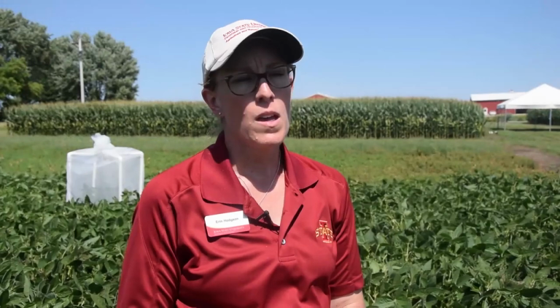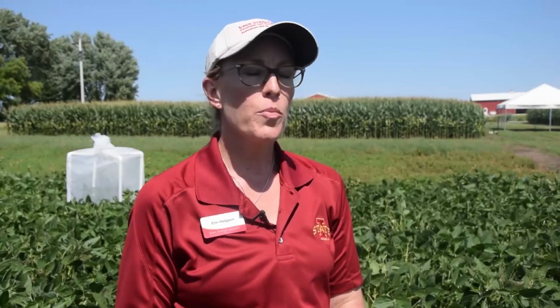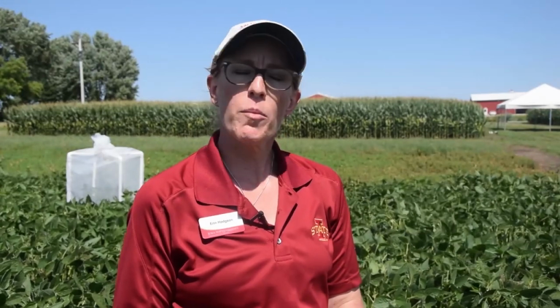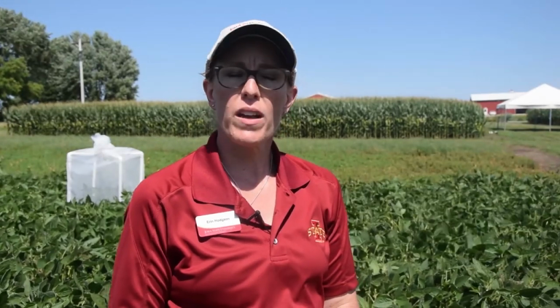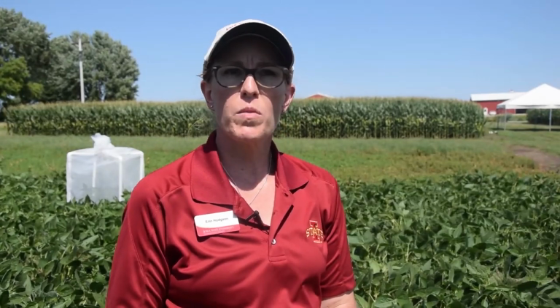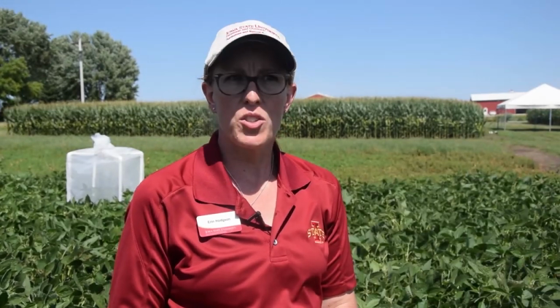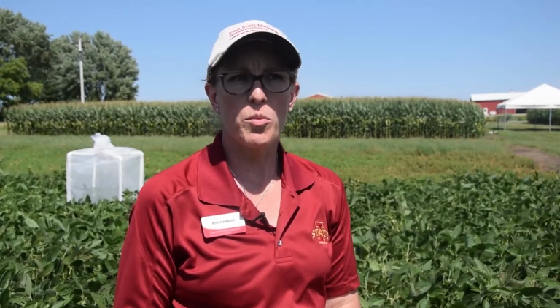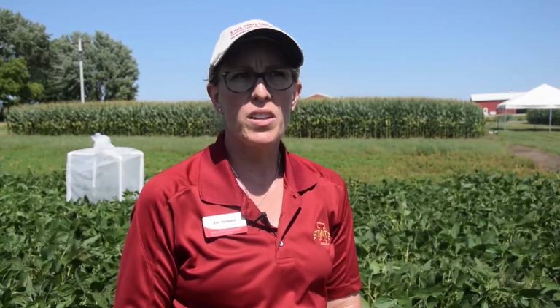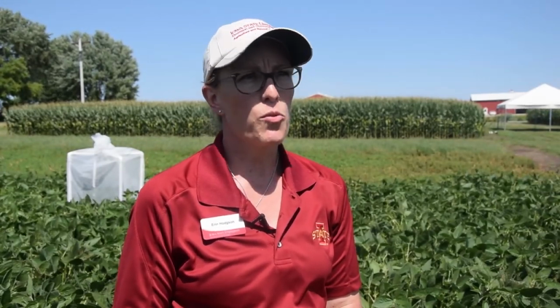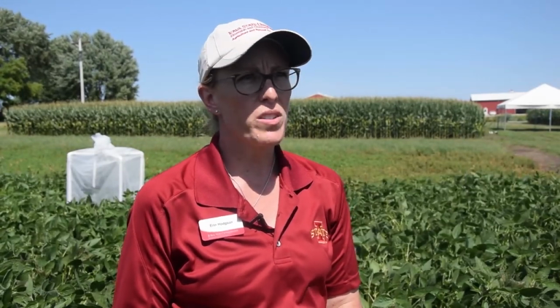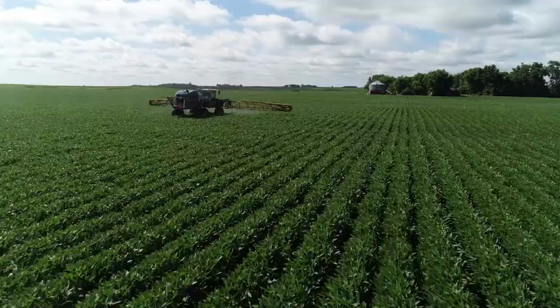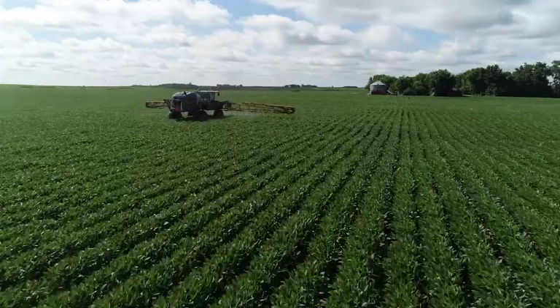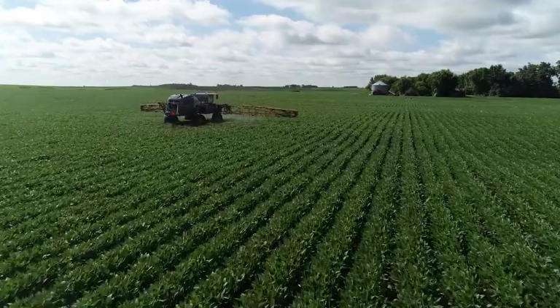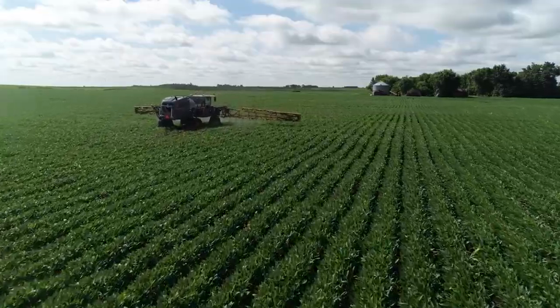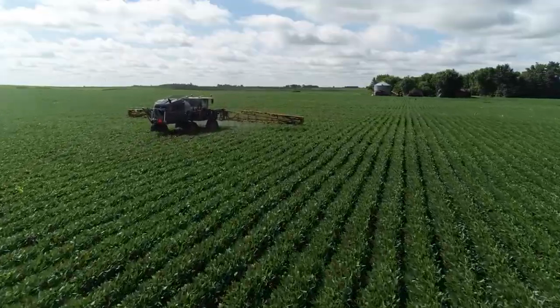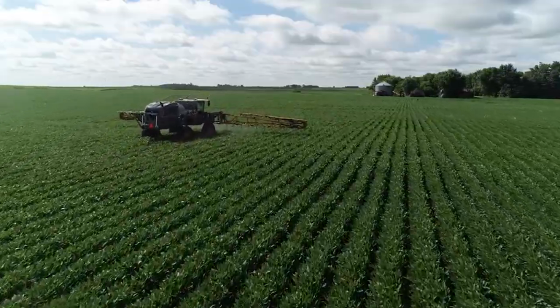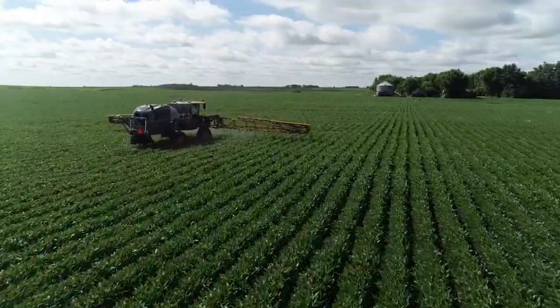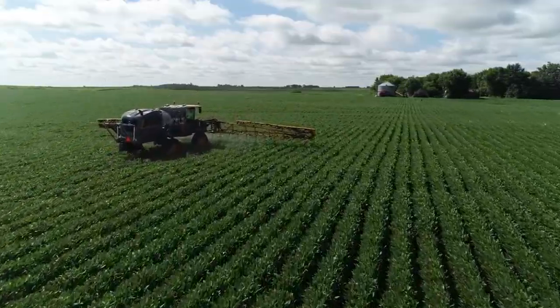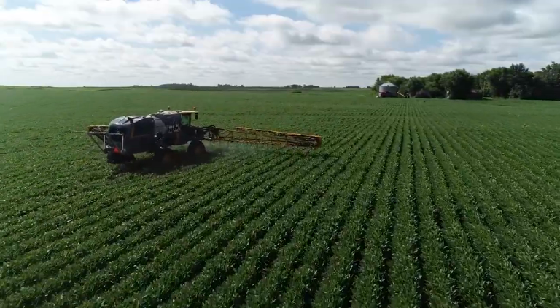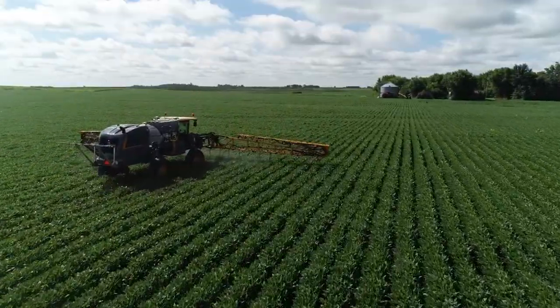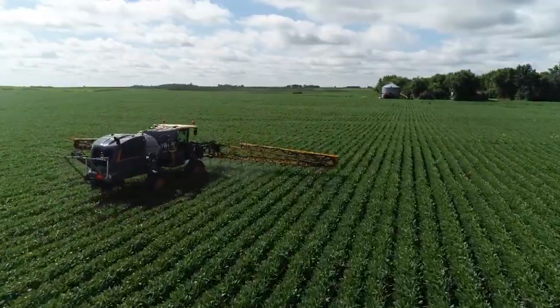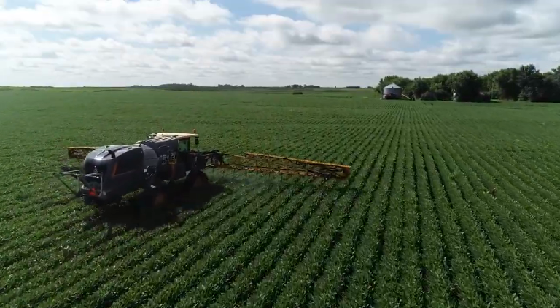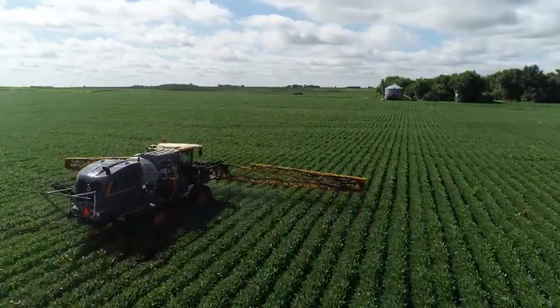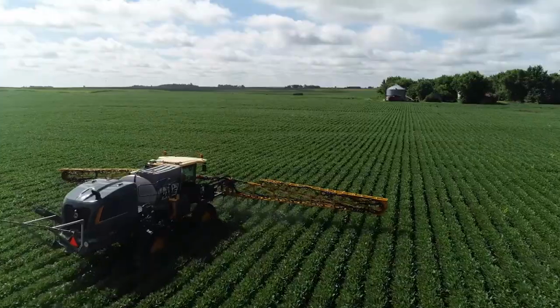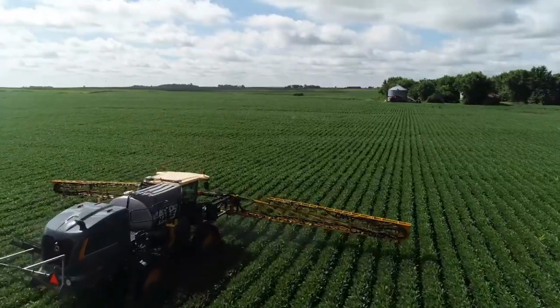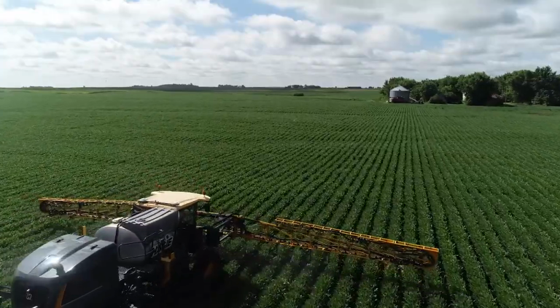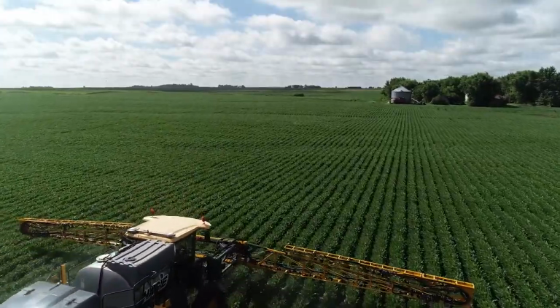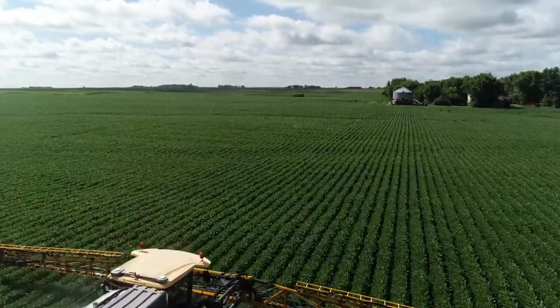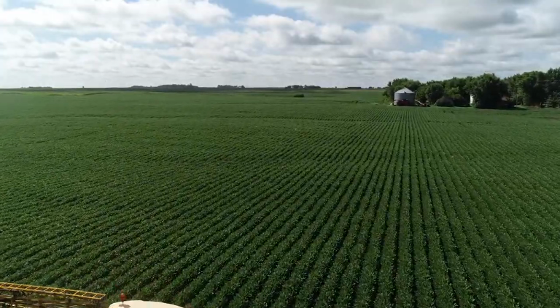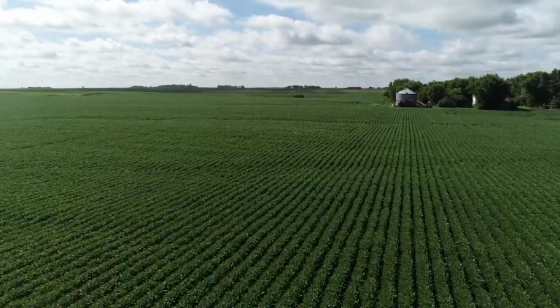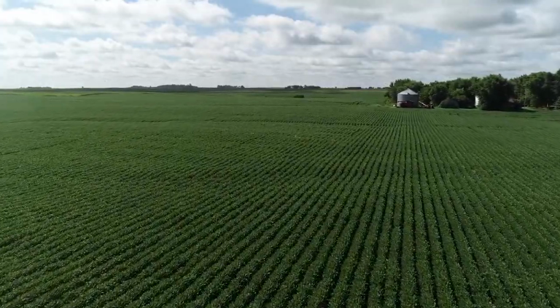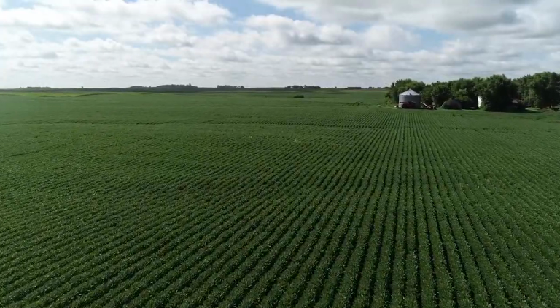The primary way that we've been managing soybean aphid is through foliar insecticides. A well-timed treatment can protect yield, so I encourage regular scouting and applications made when you reach the threshold of 250 aphids per plant.